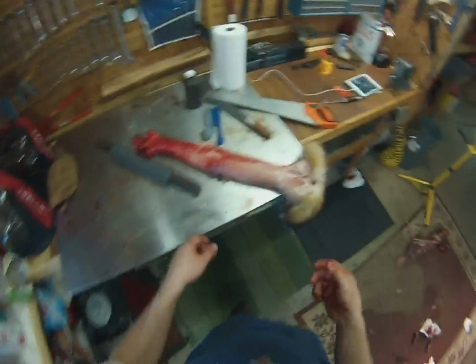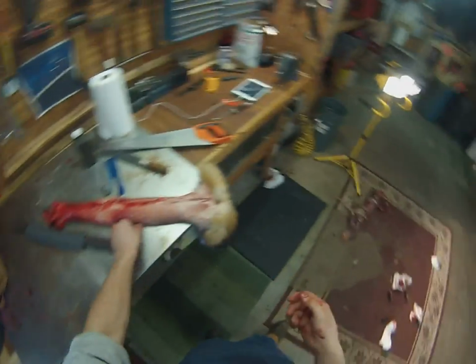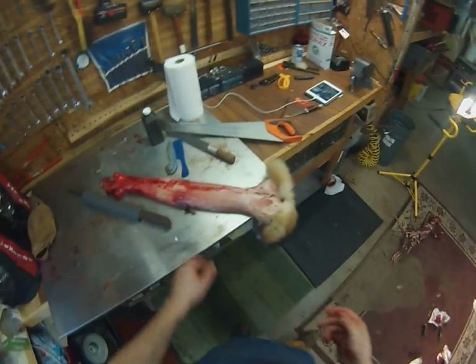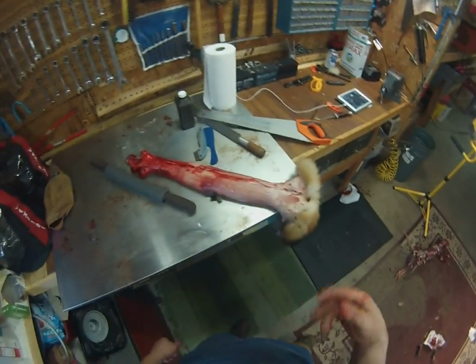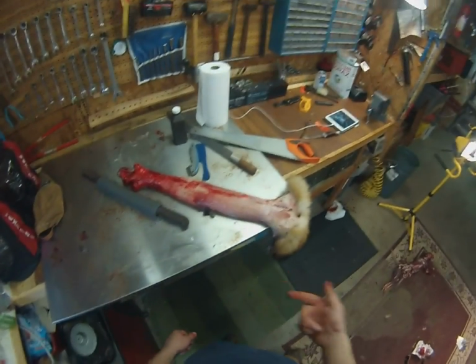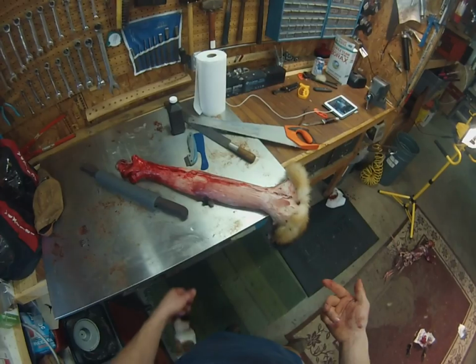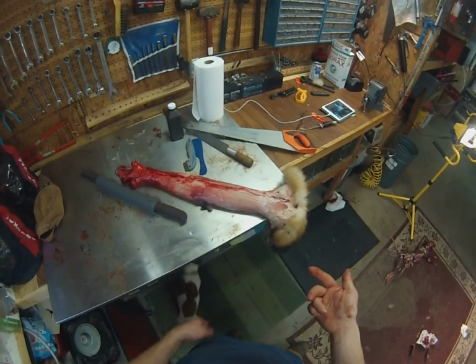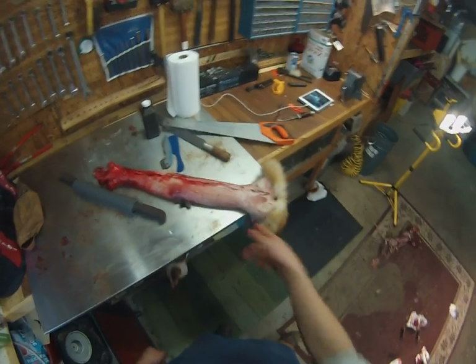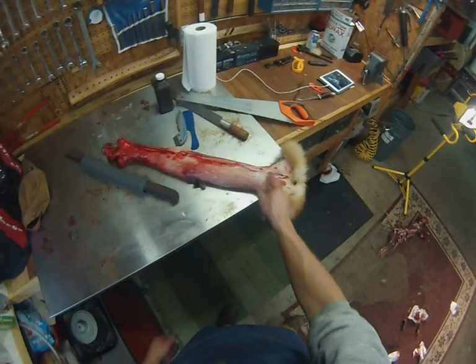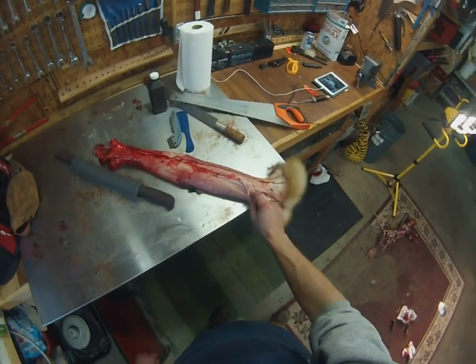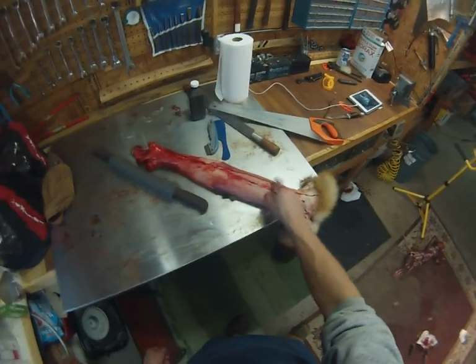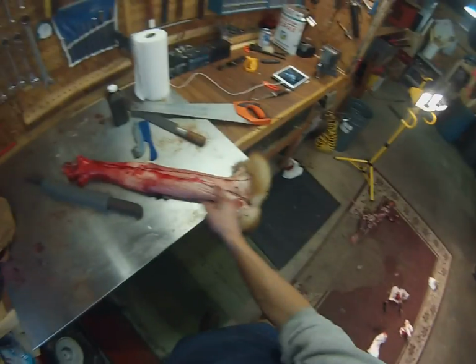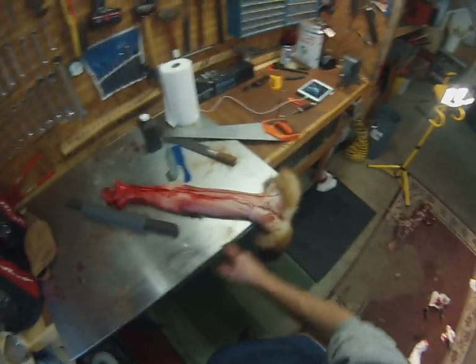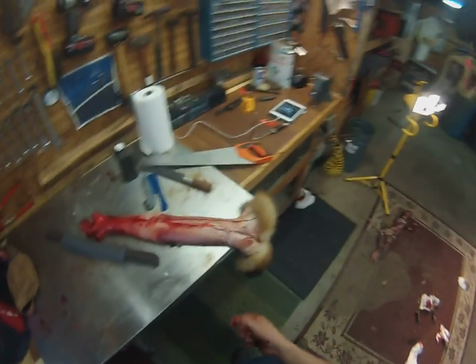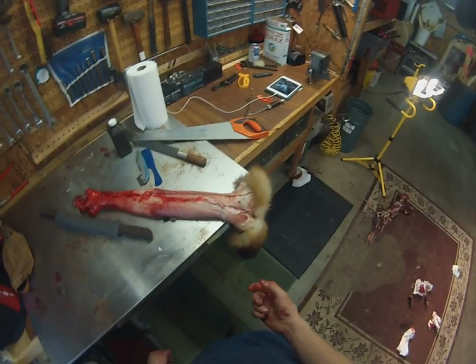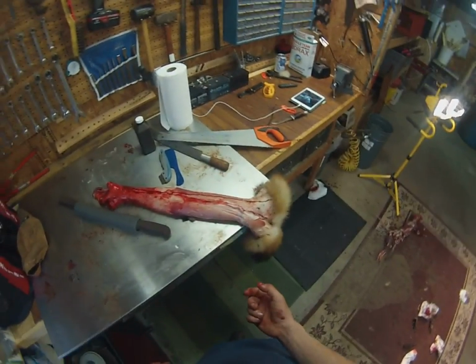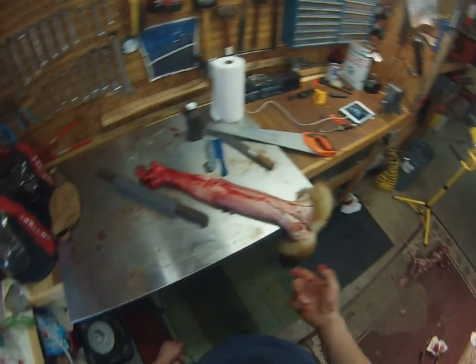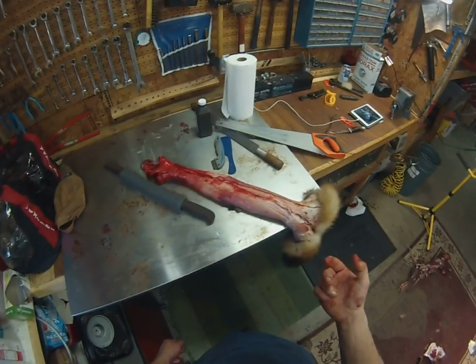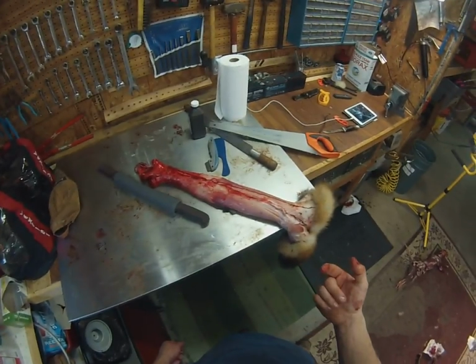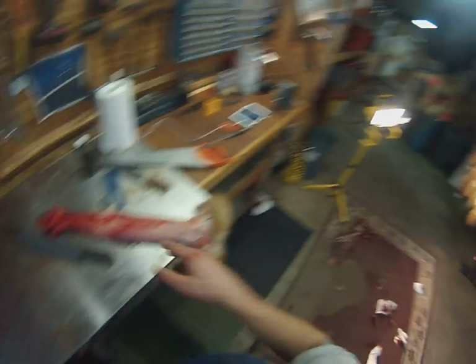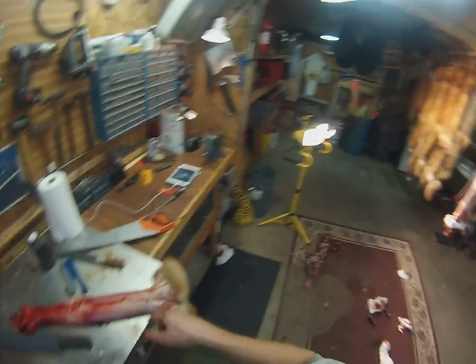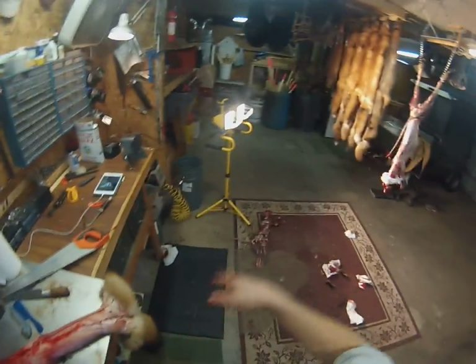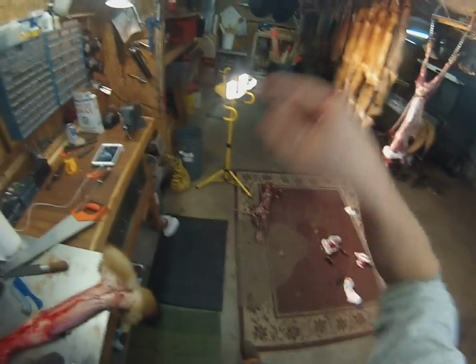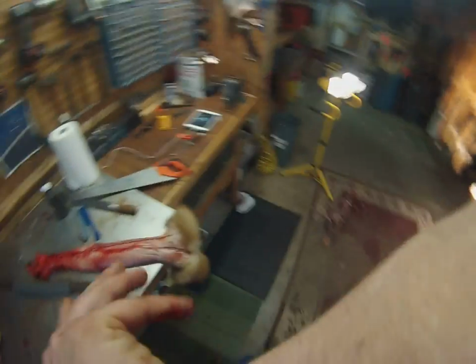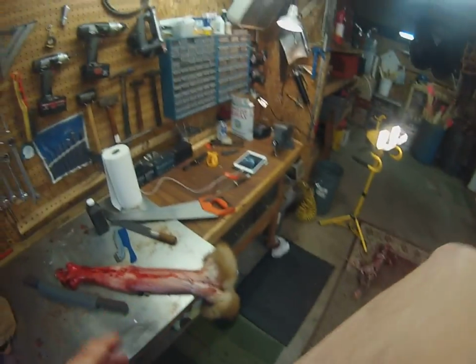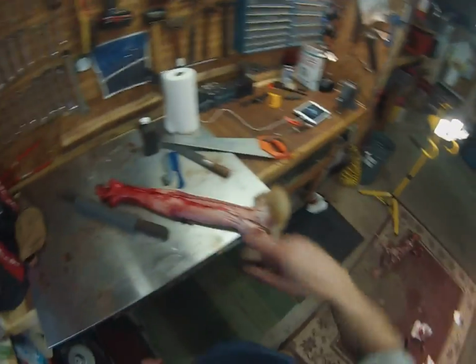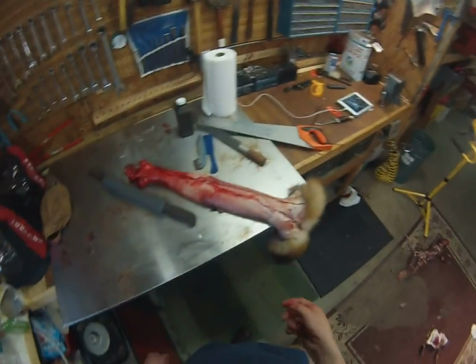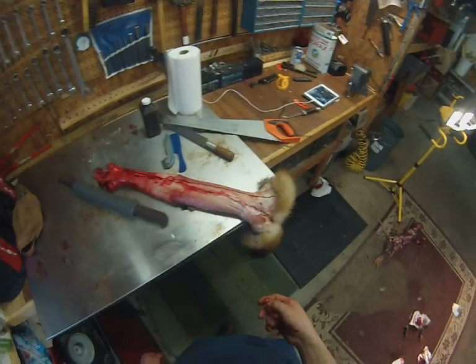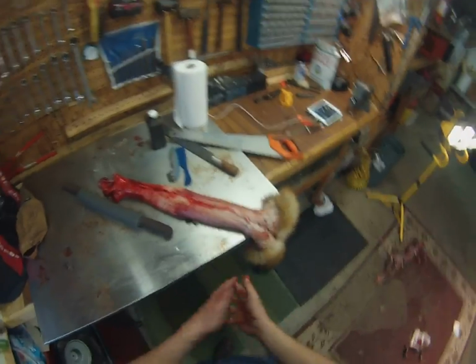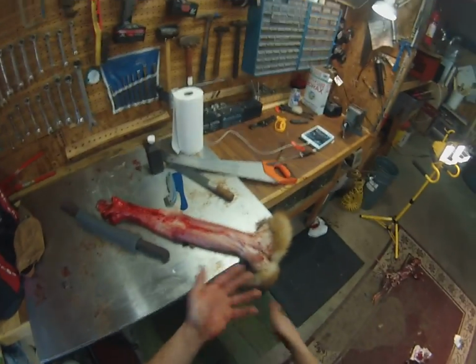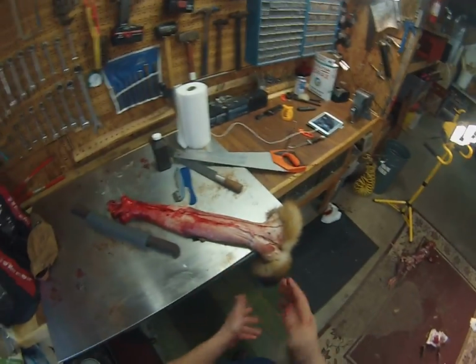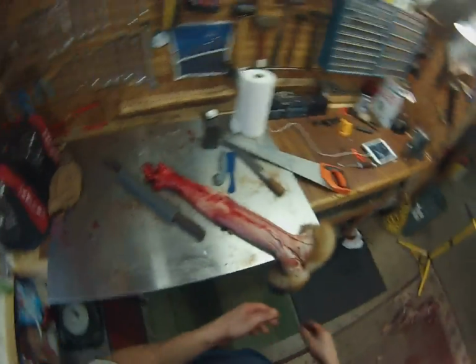In our next video we'll show you how to flesh them — we've got to get all this blood and fat off here. We'll flesh them, show you how to put them up on the board, and get them ready to dry.